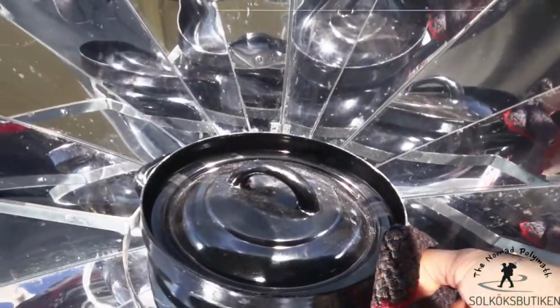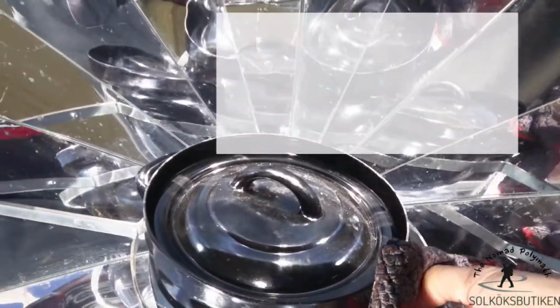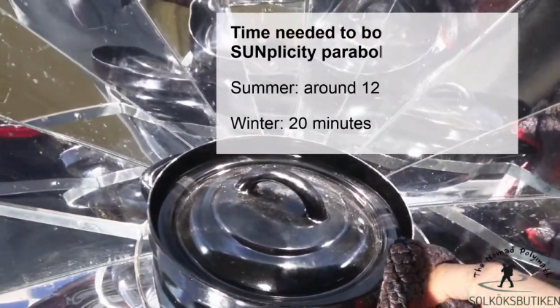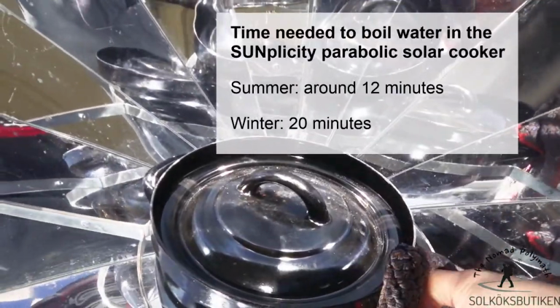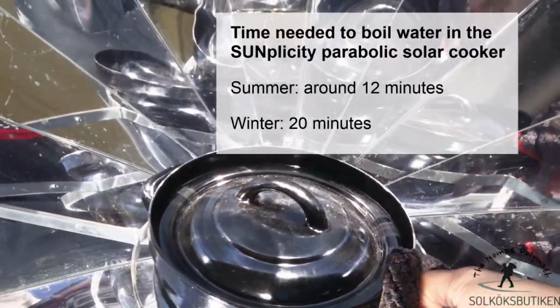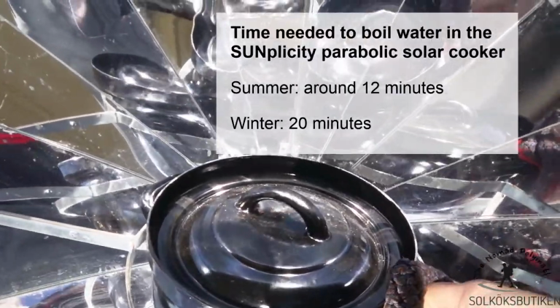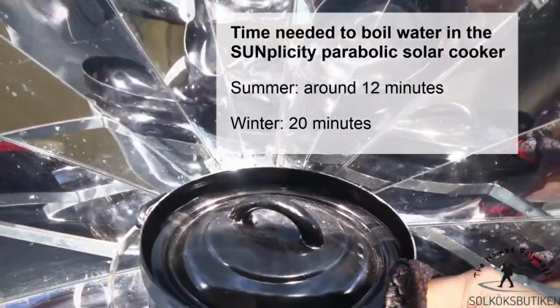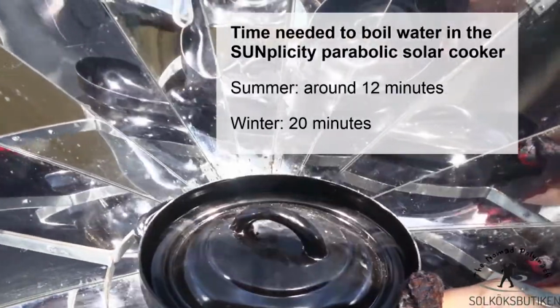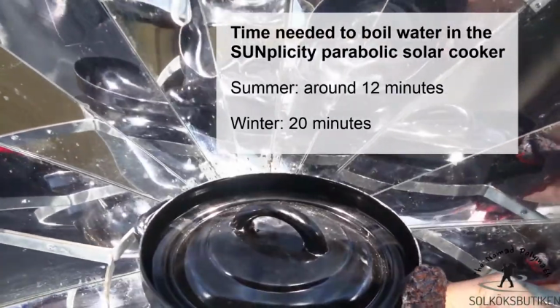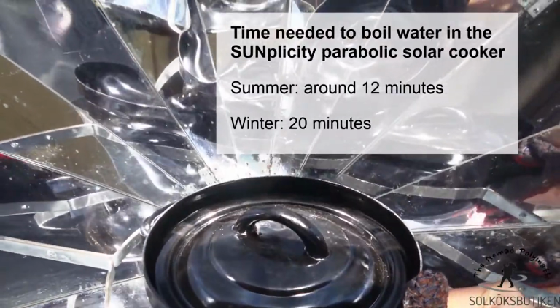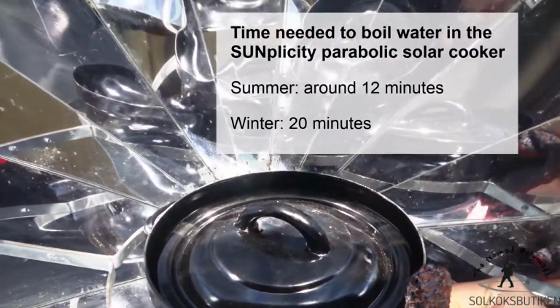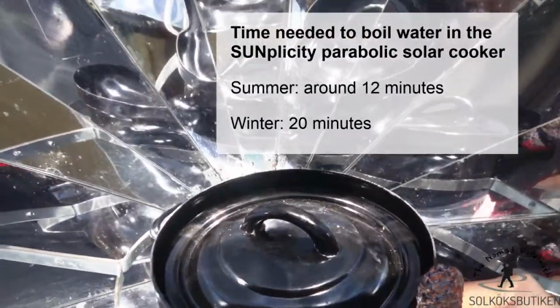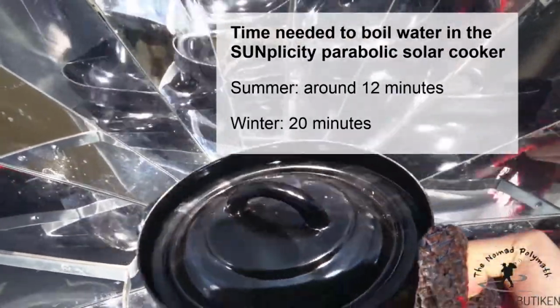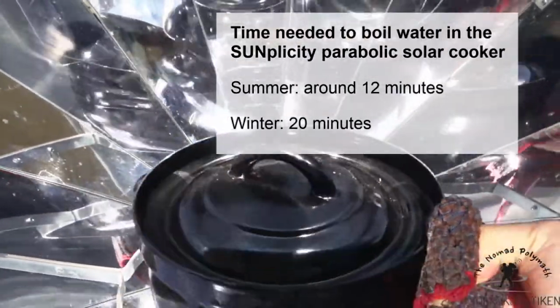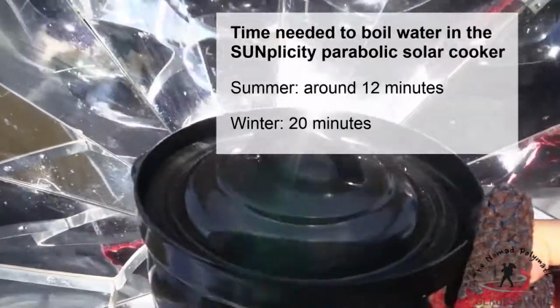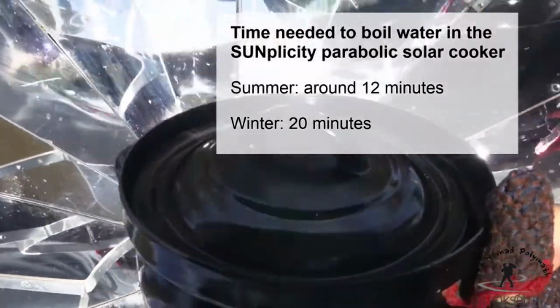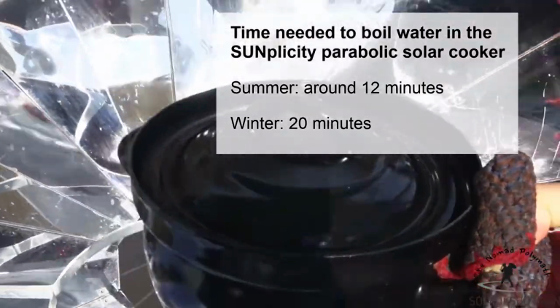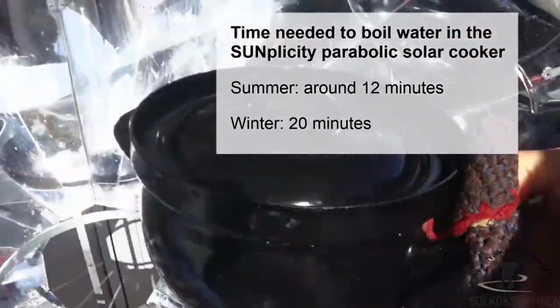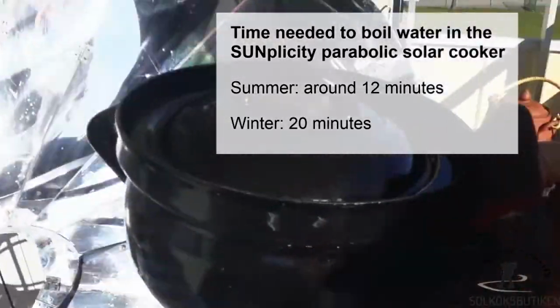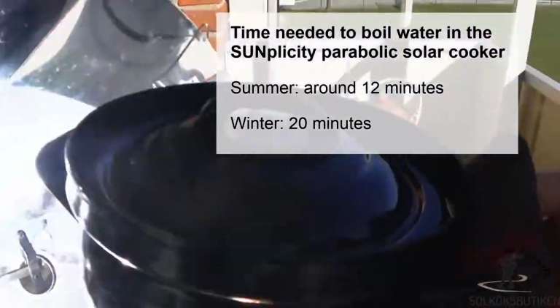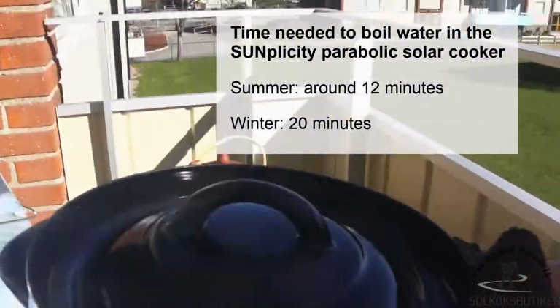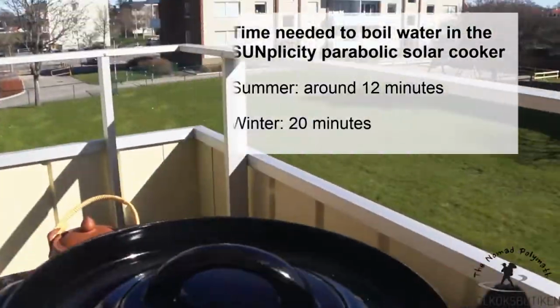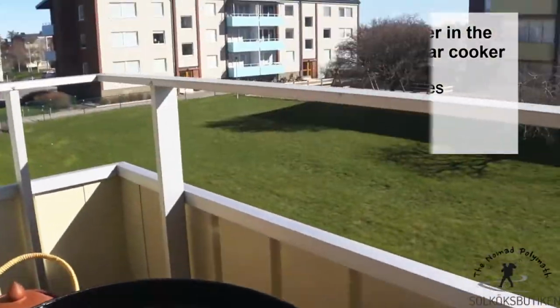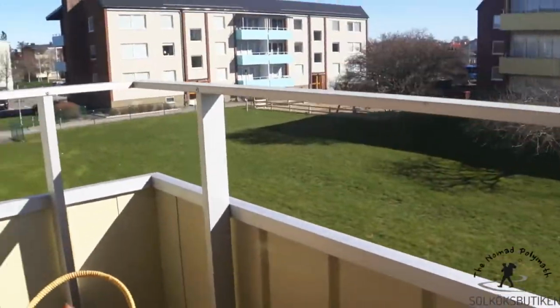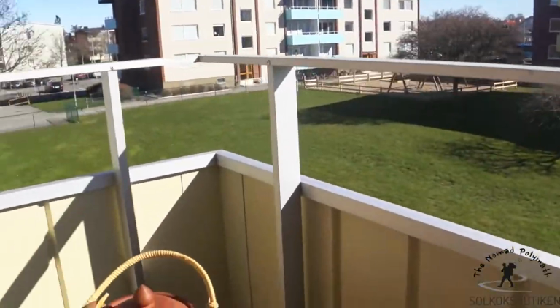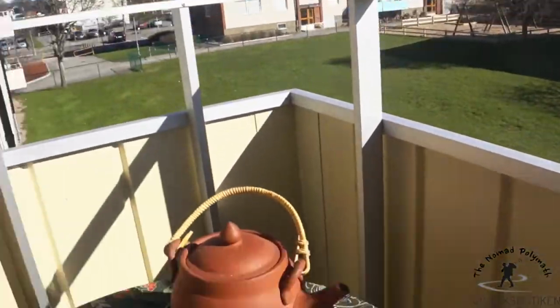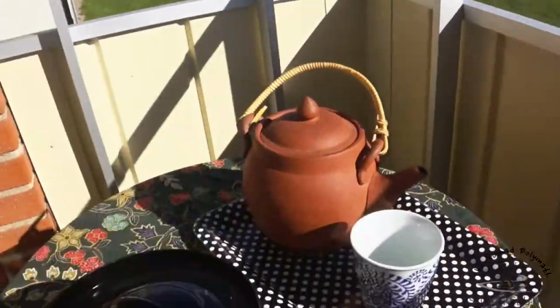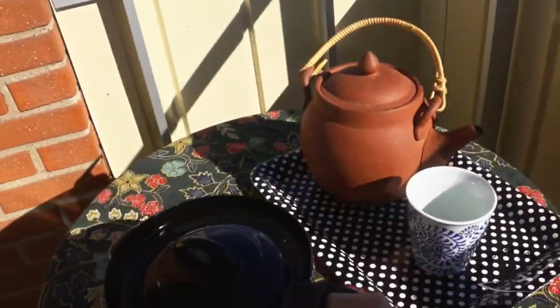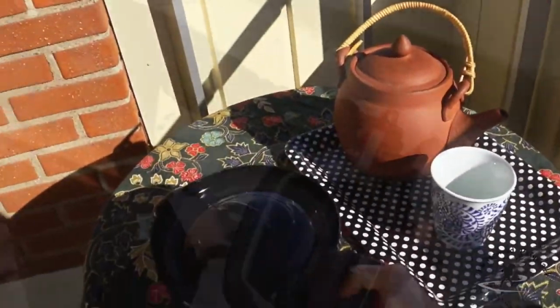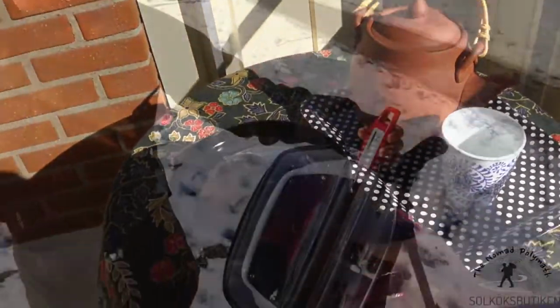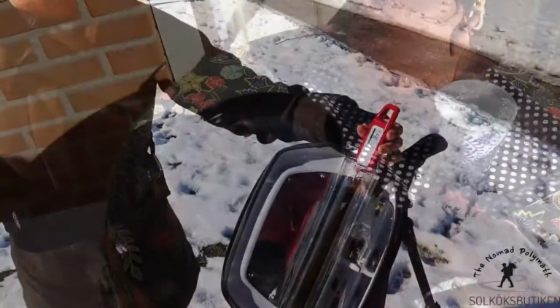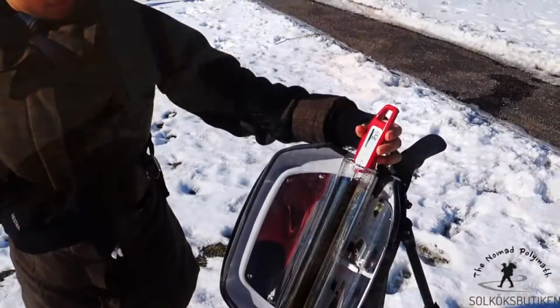It usually takes around 12 minutes in the summer and 20 minutes in the winter. With a bigger parabolic, of course, it will cook even faster.